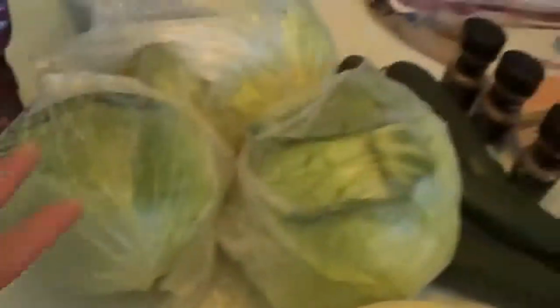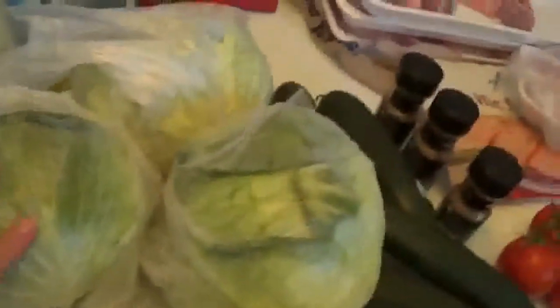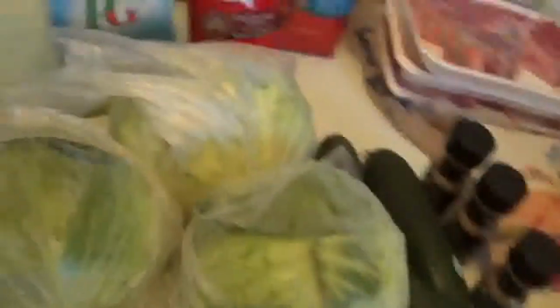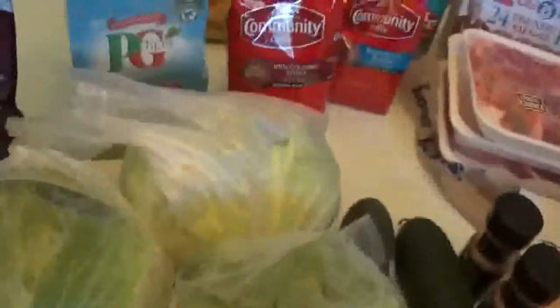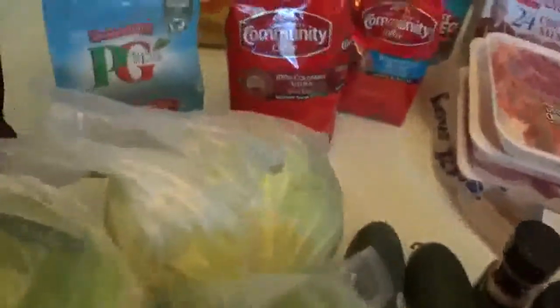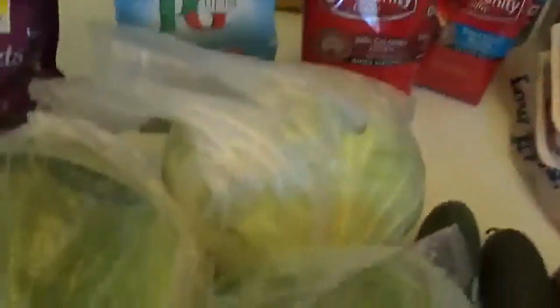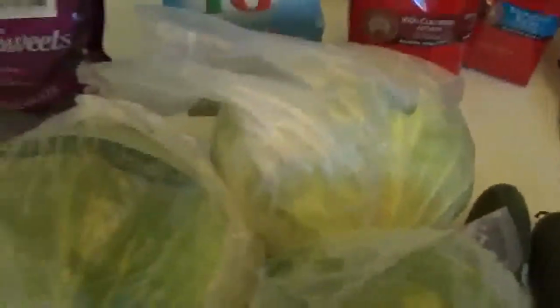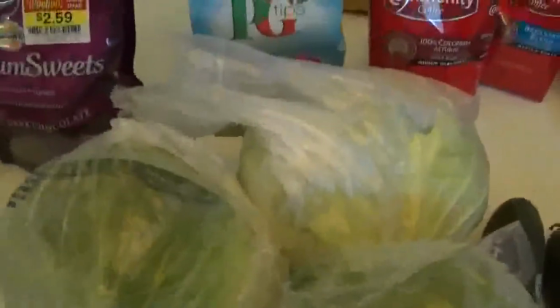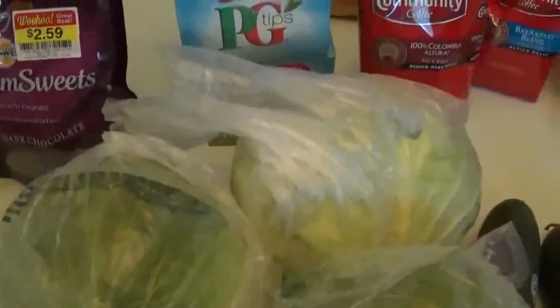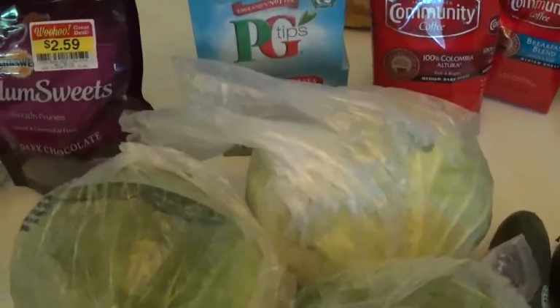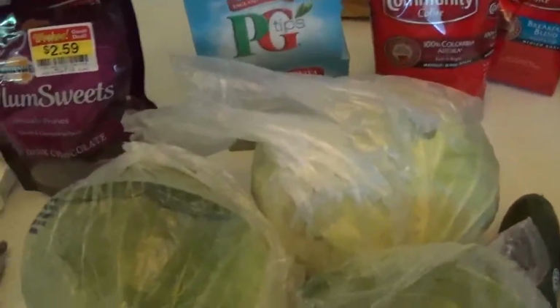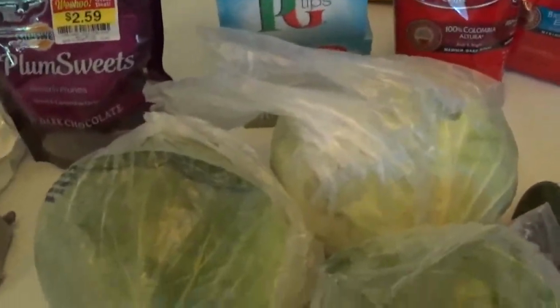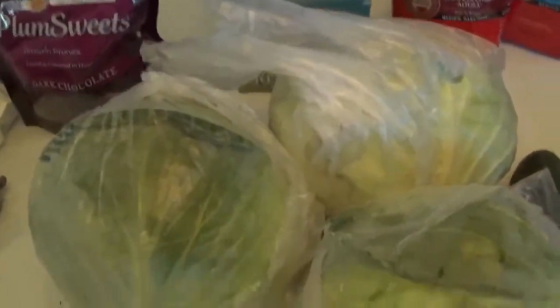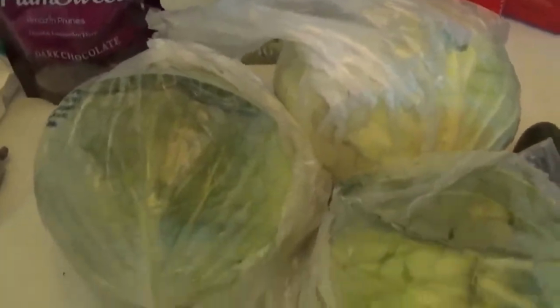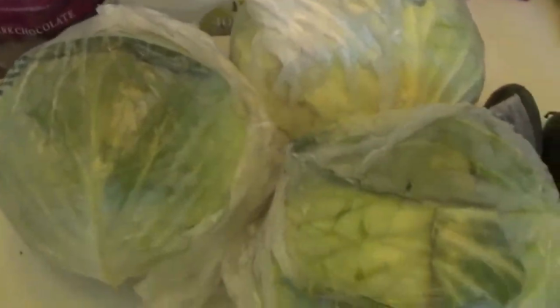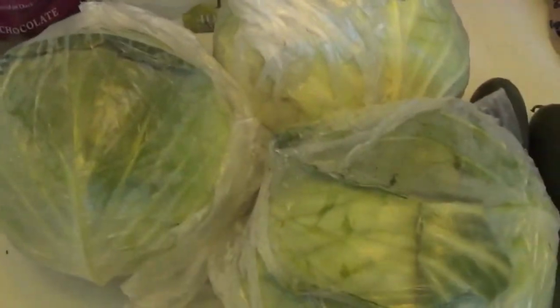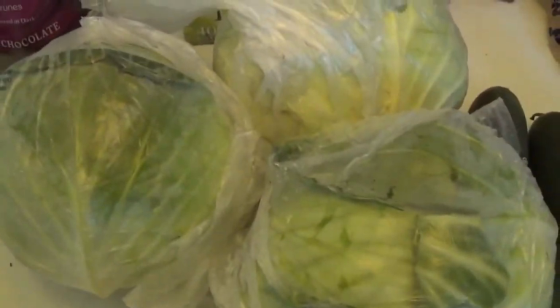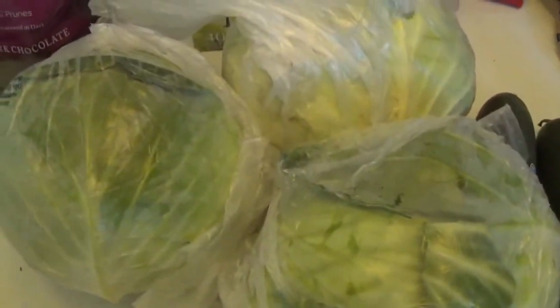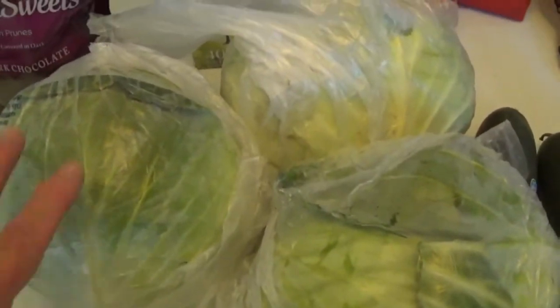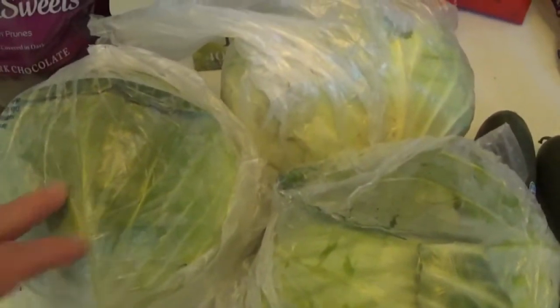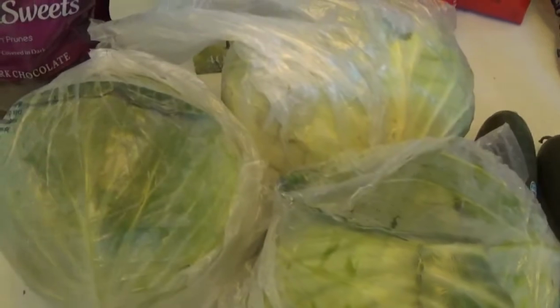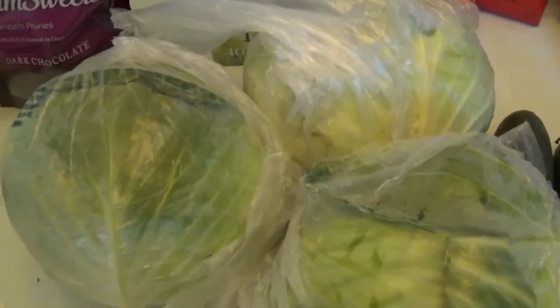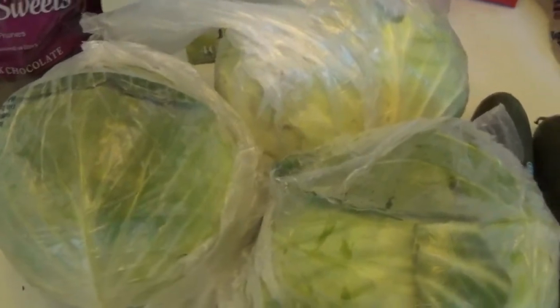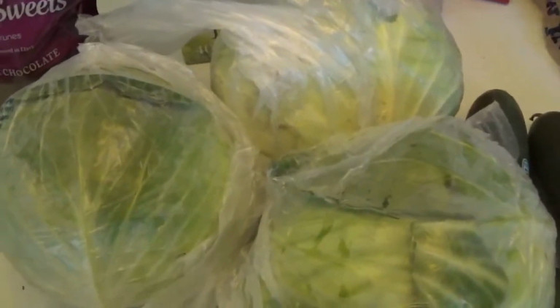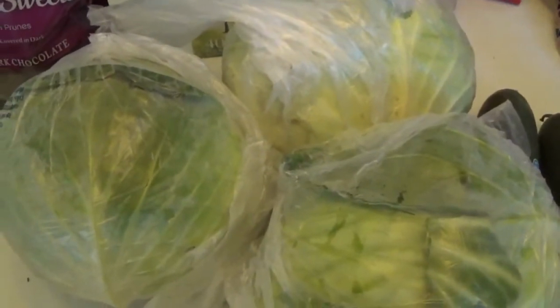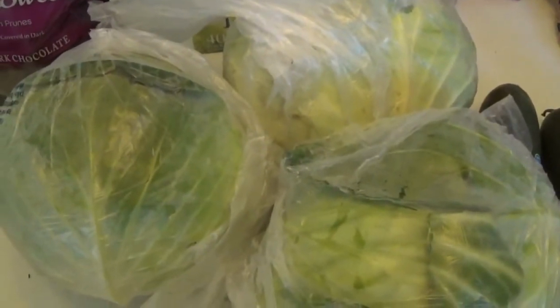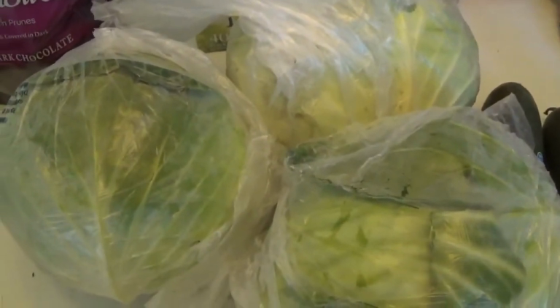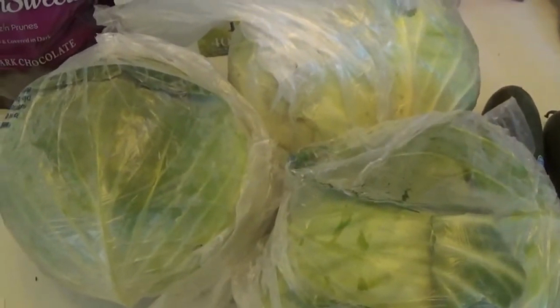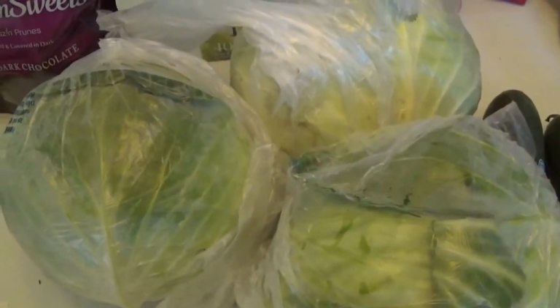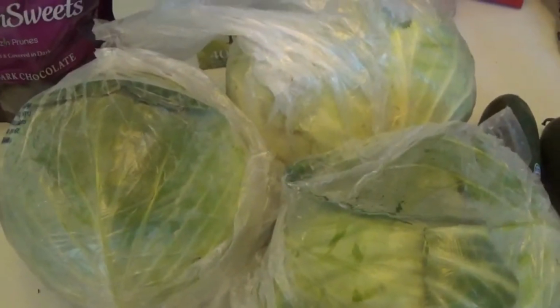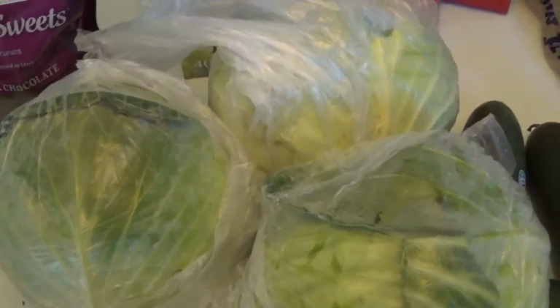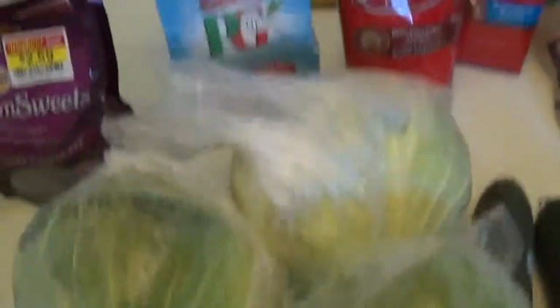On my list was cabbage. I'm going to be making some sauerkraut, so I needed some cabbage. It was 49 cents a pound.